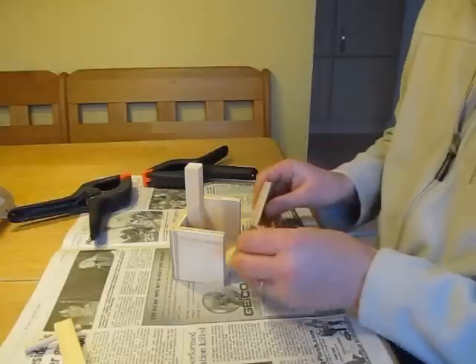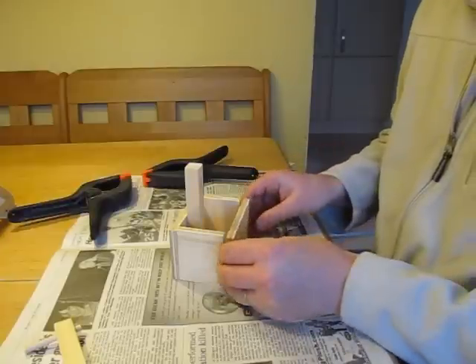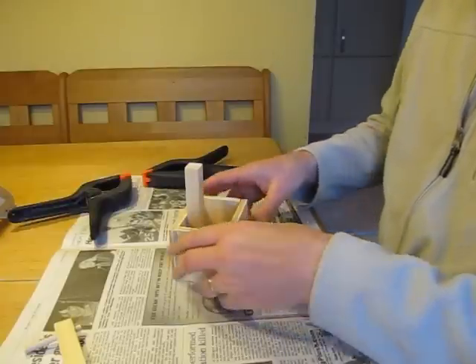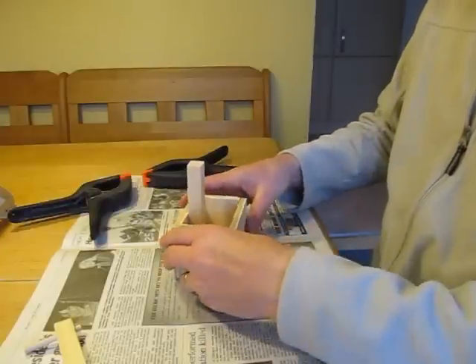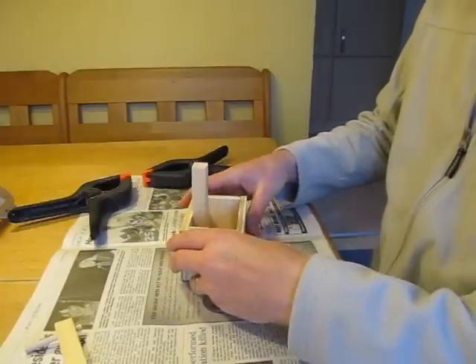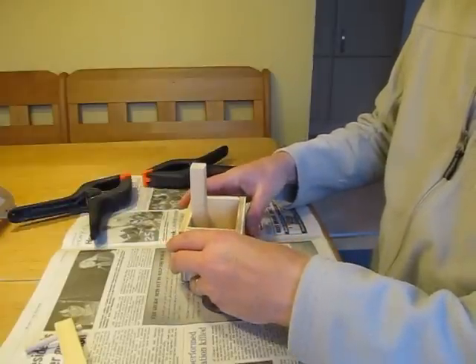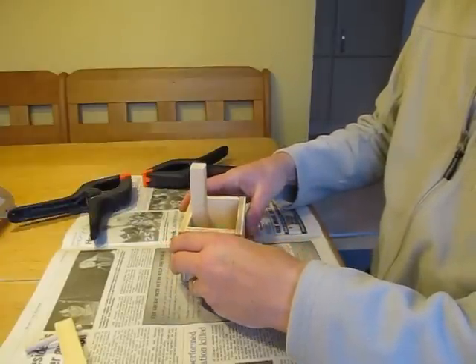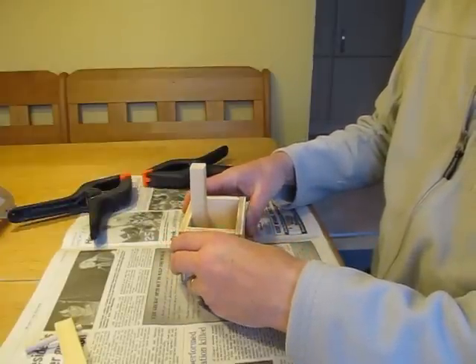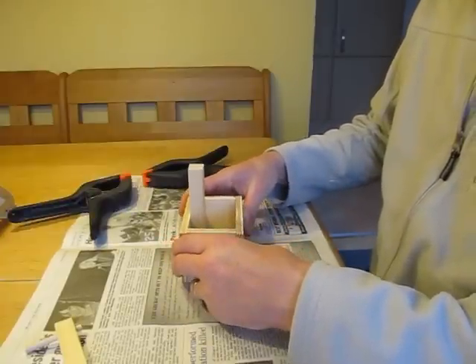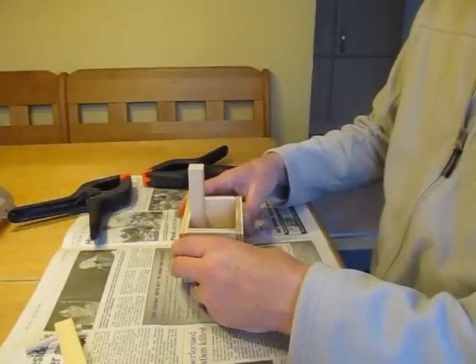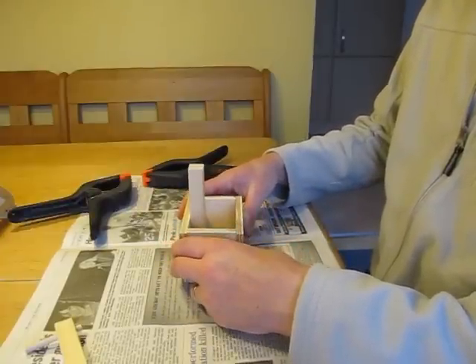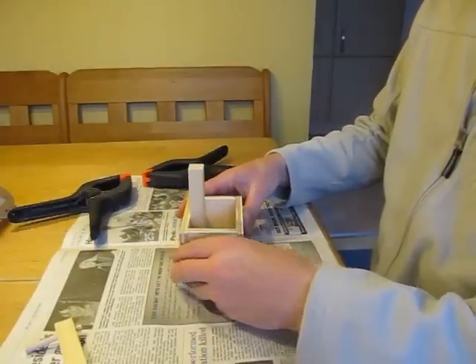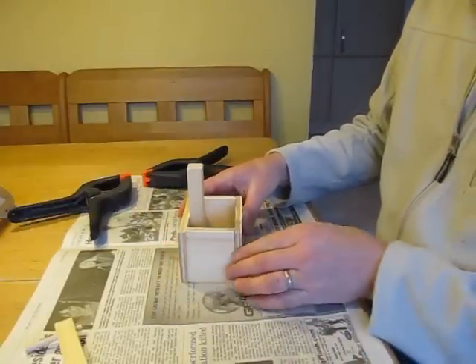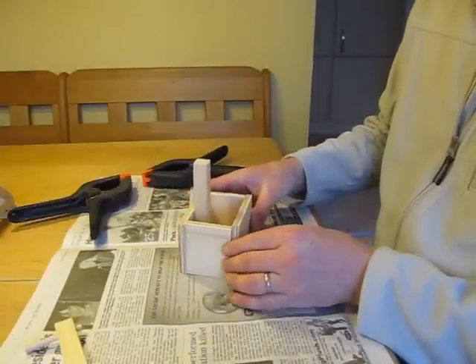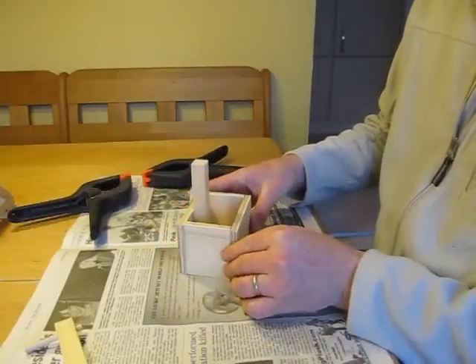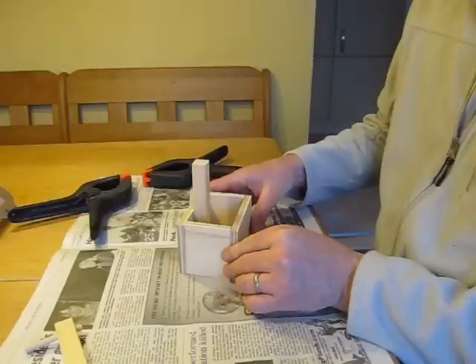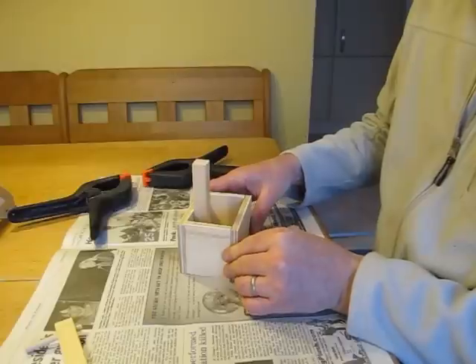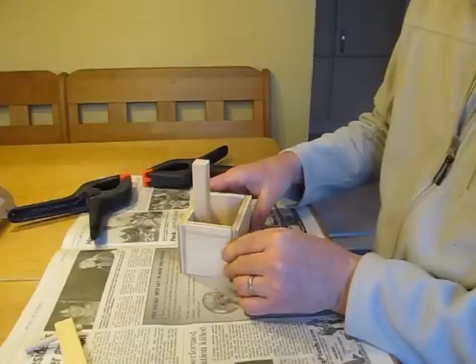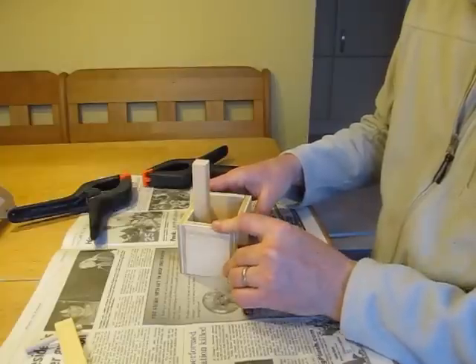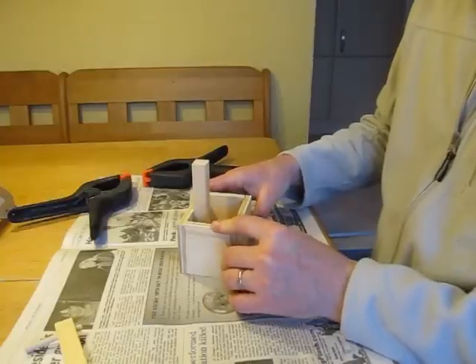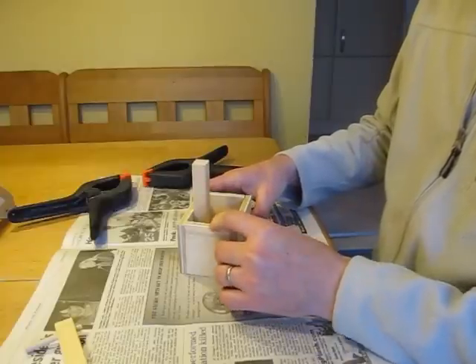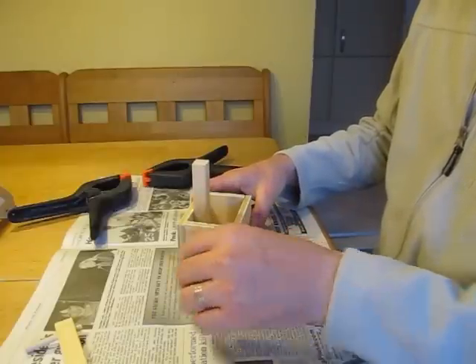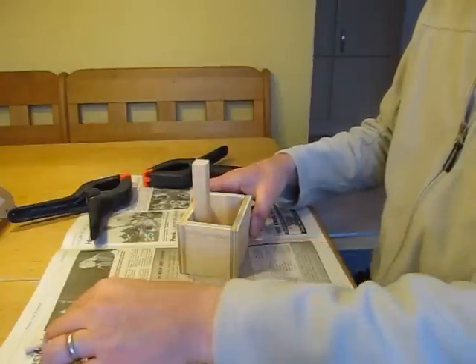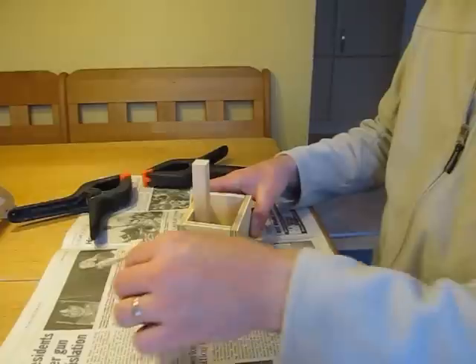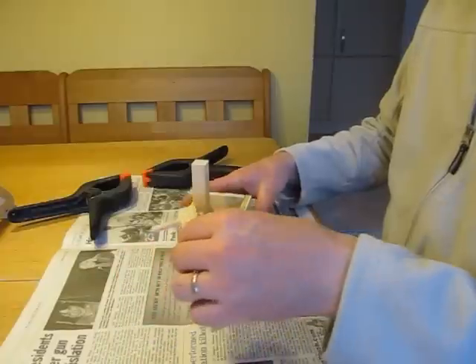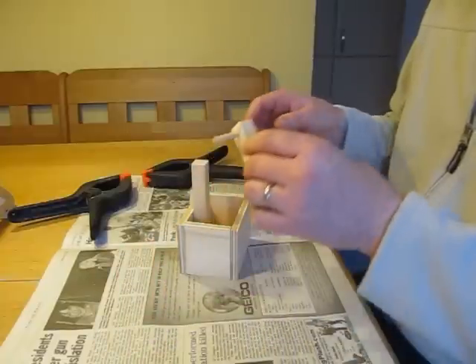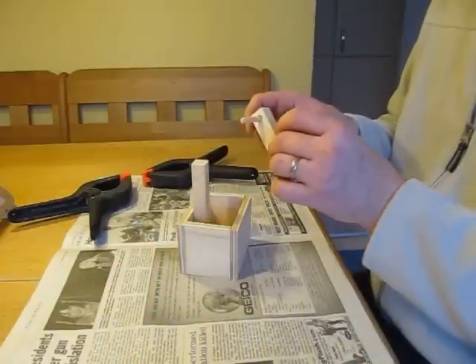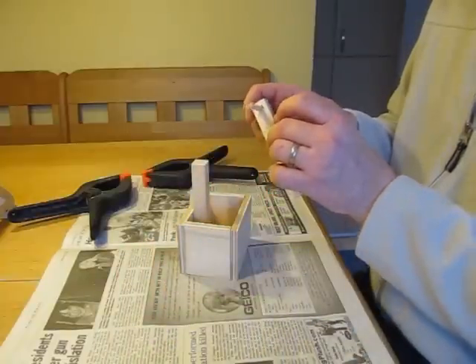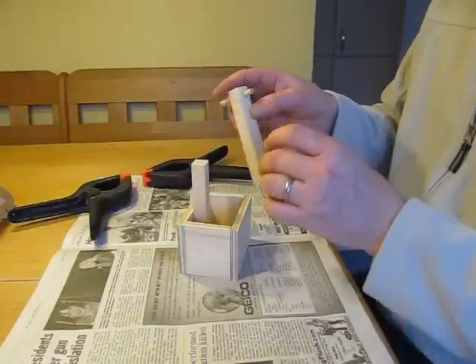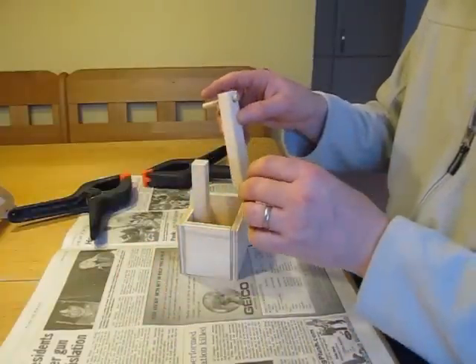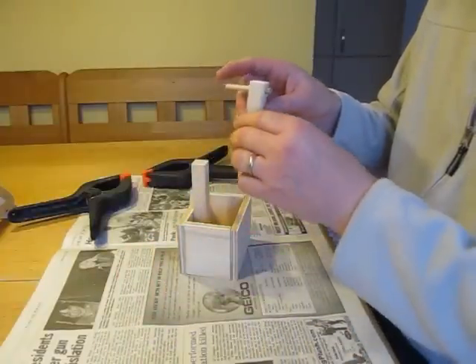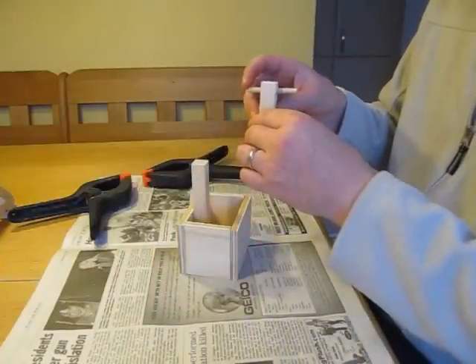The counterweight box is somewhat difficult to construct as it also has an axle, the uprights of which are glued inside the box, and must be centered for the trebuchet to operate correctly. It is best to construct this in stages.